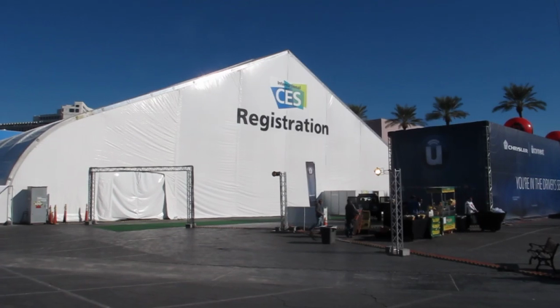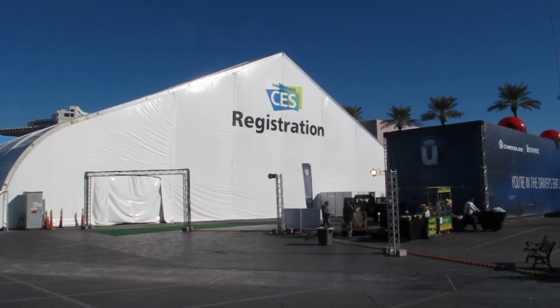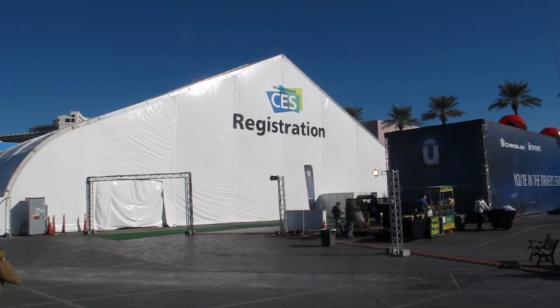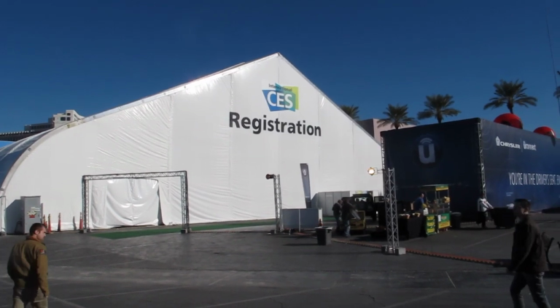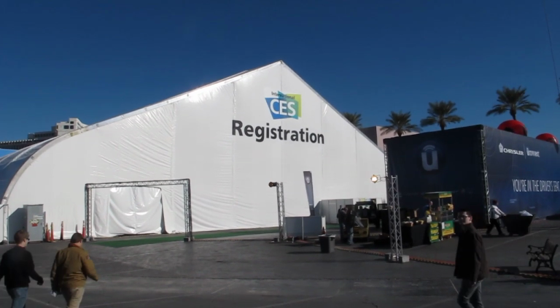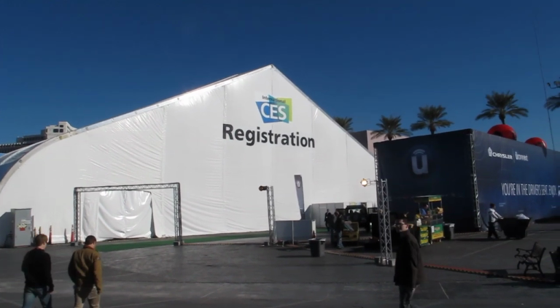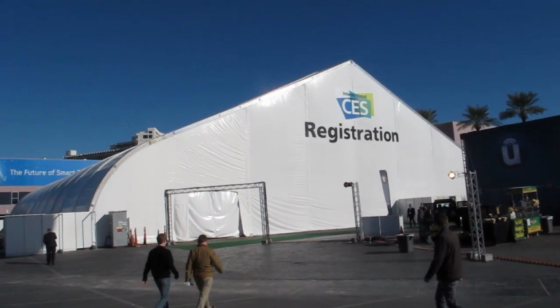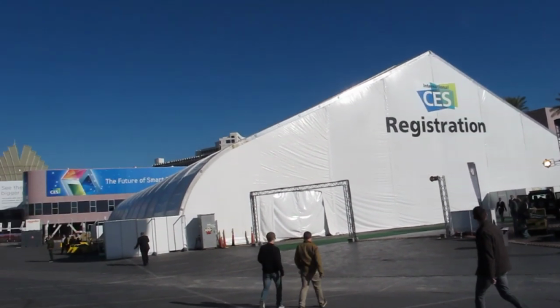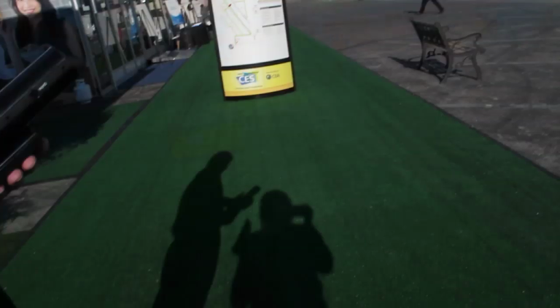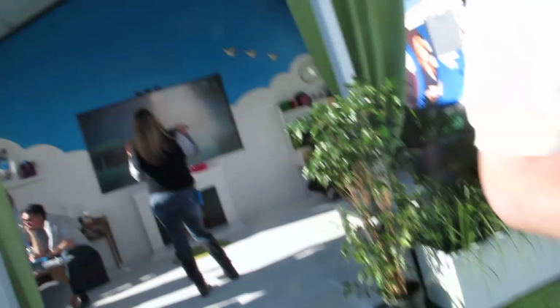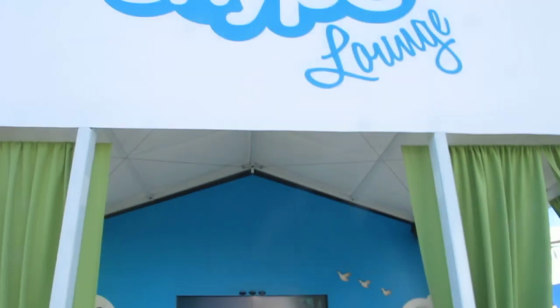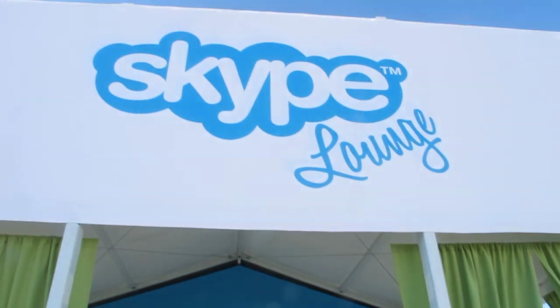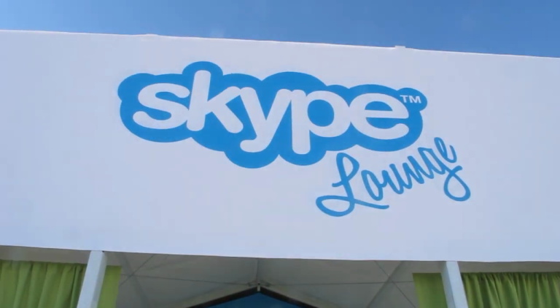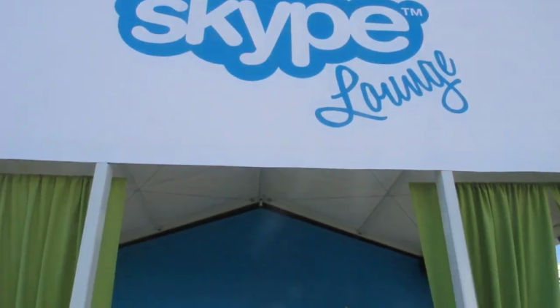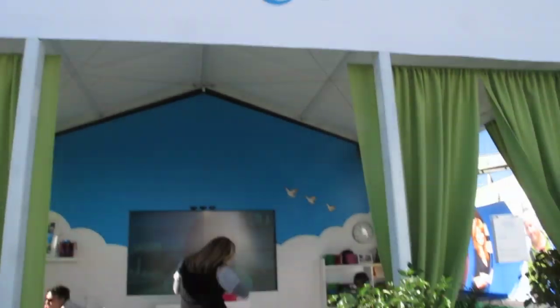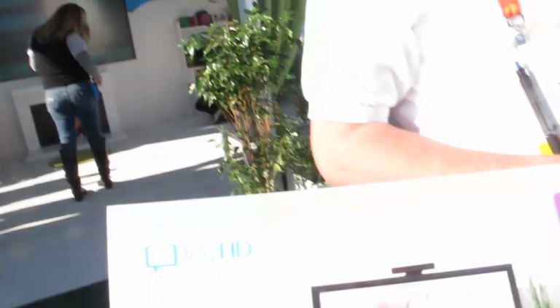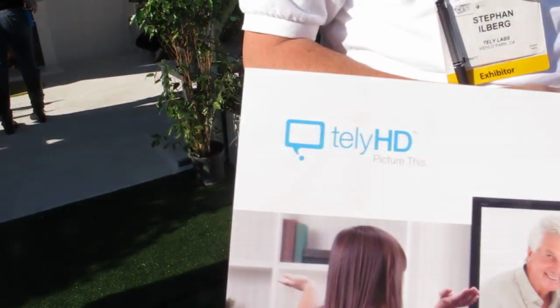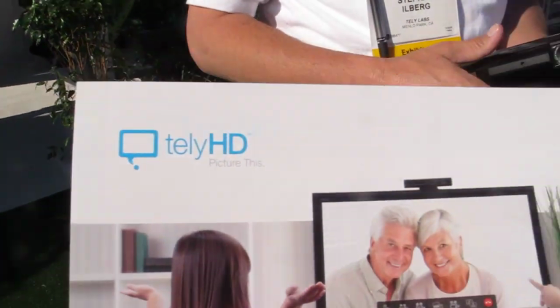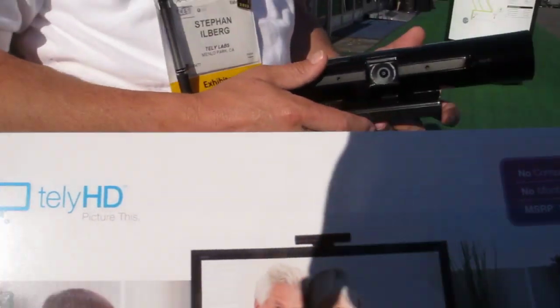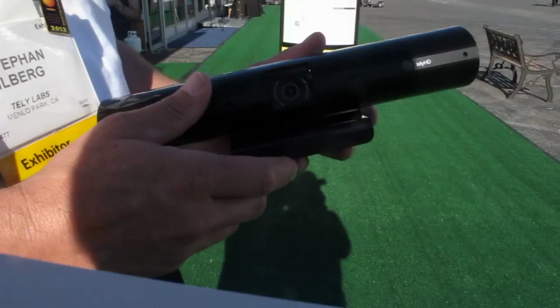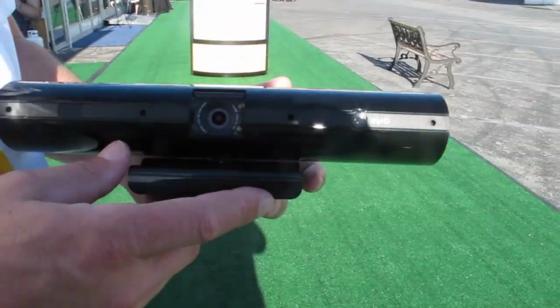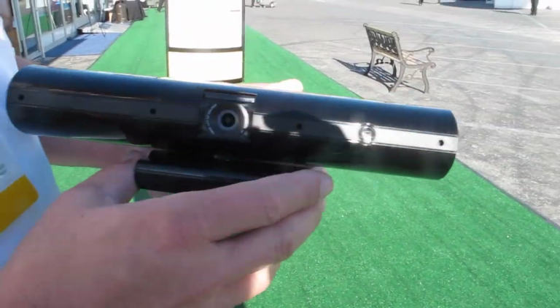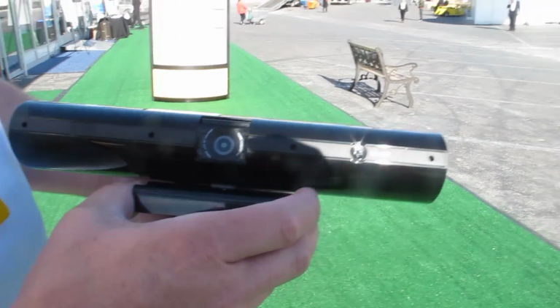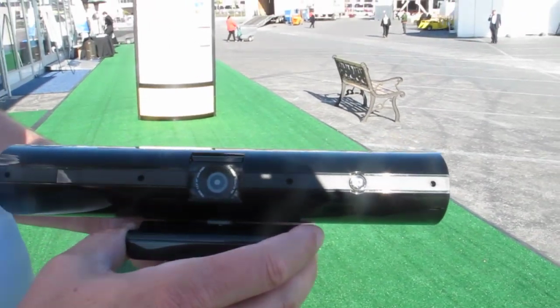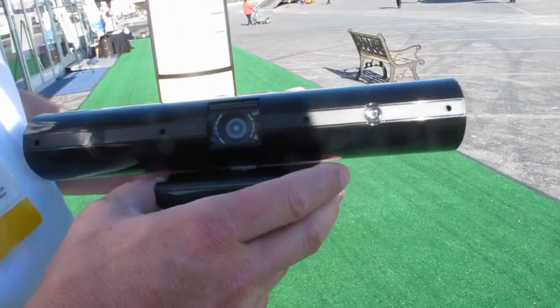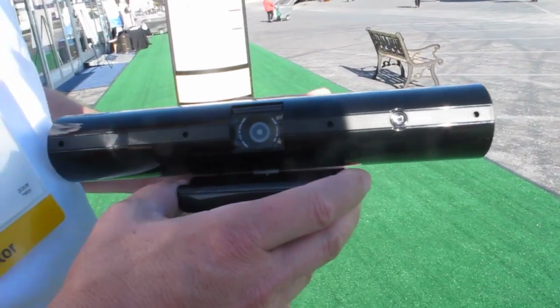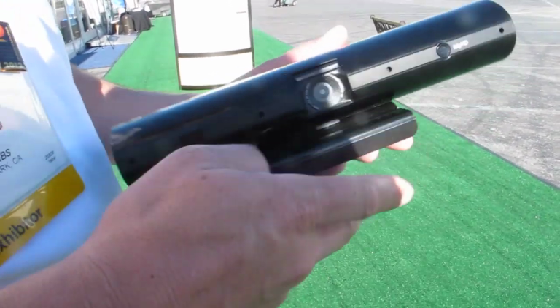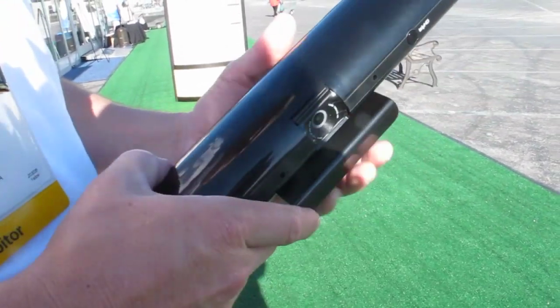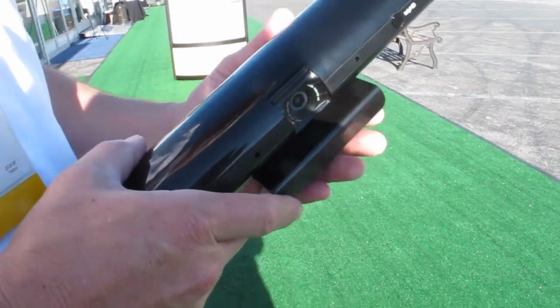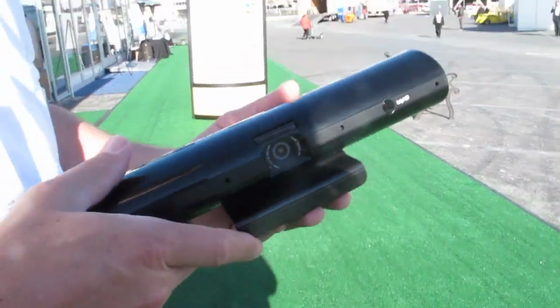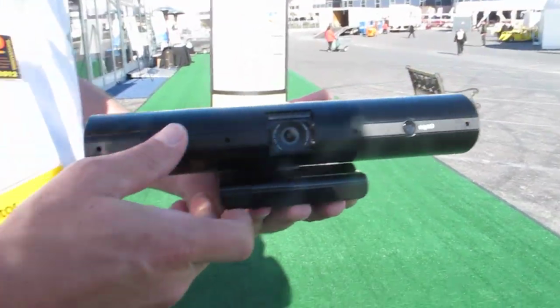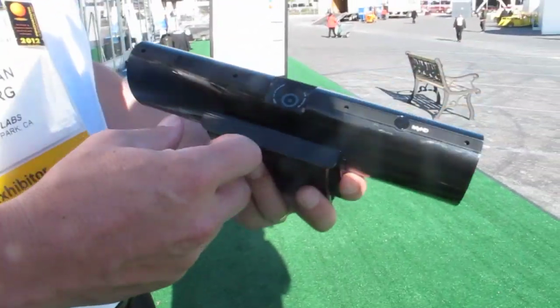Hey, it's Leila at CES 2012 and I'm just outside of the Skype lounge. One of the gadgets that I got to see is this Tele HT device and I'm here with Steven. So tell me what this is about.